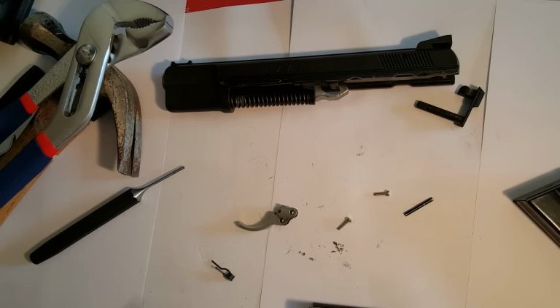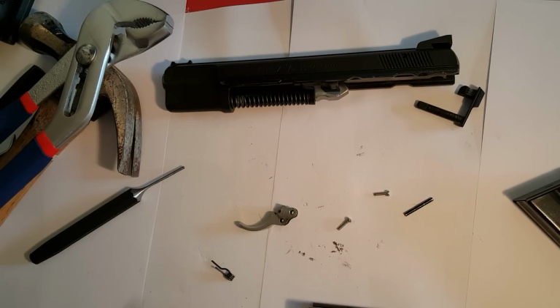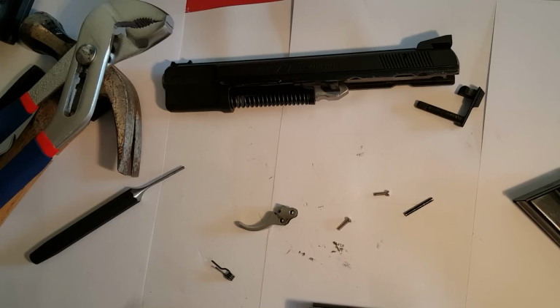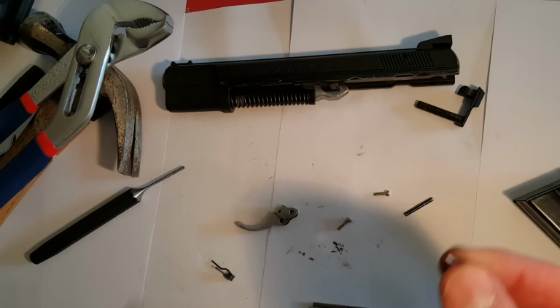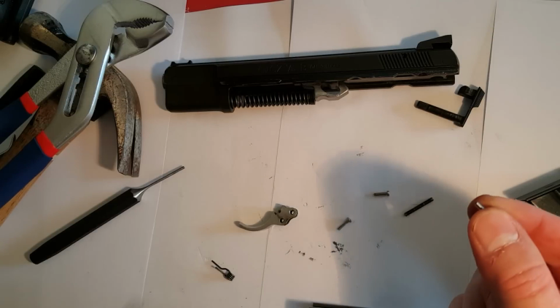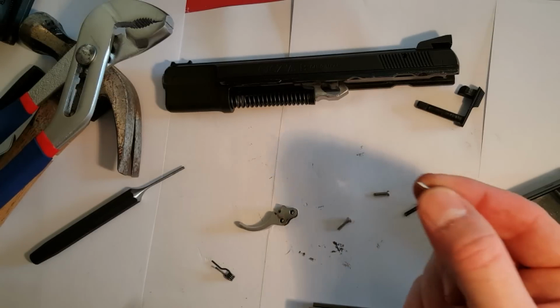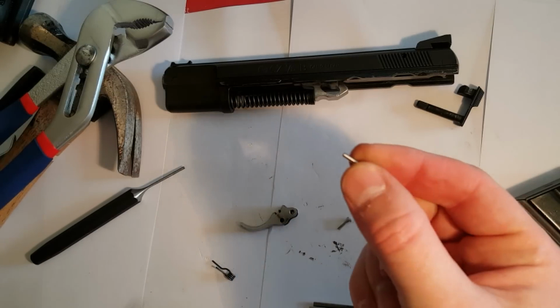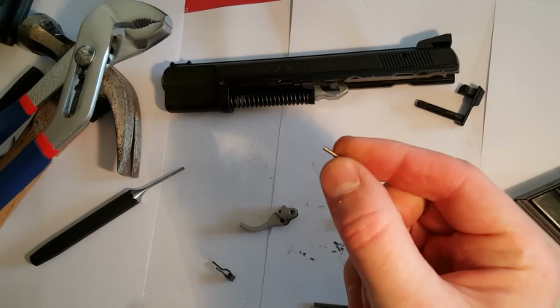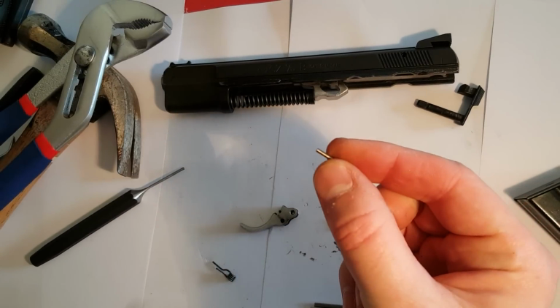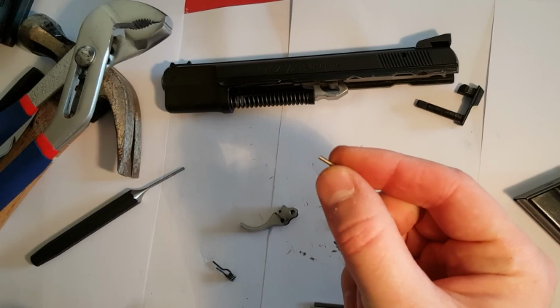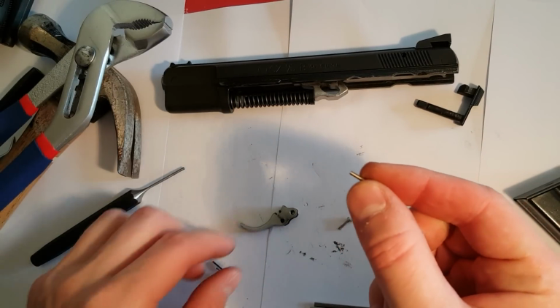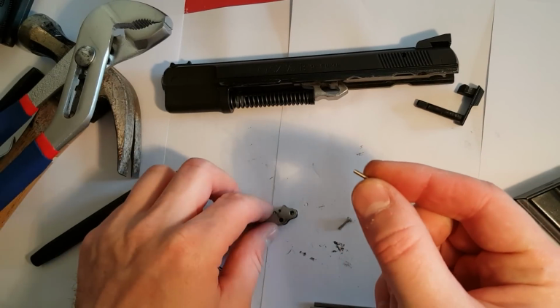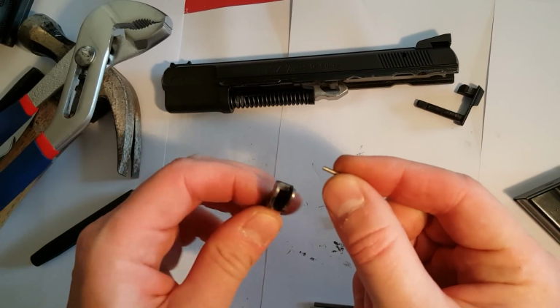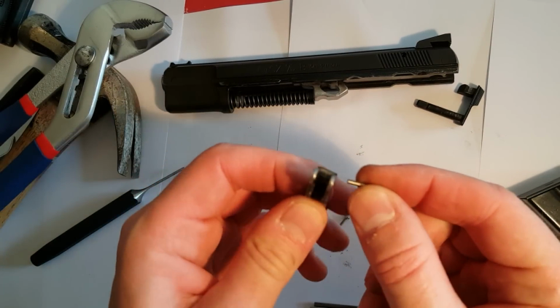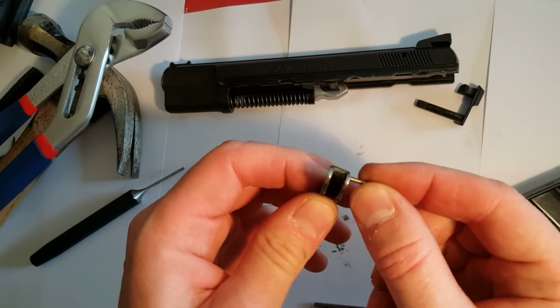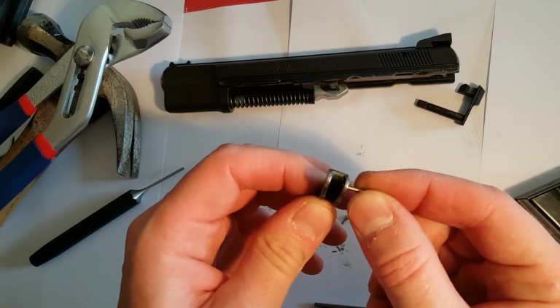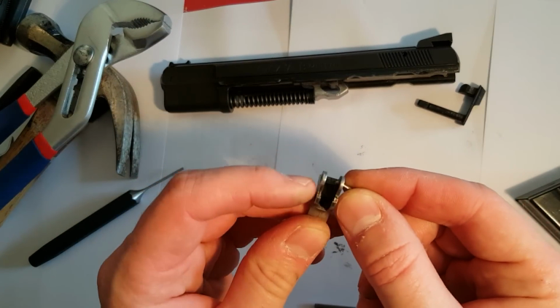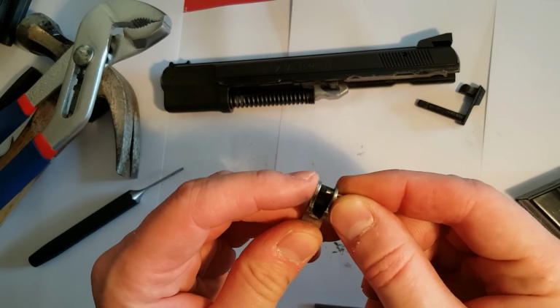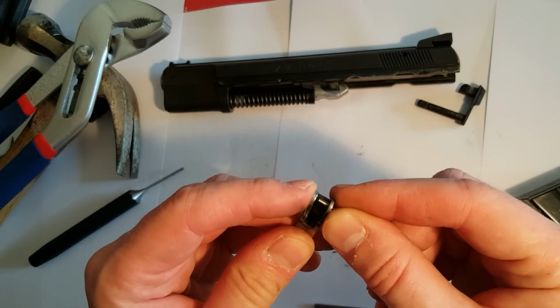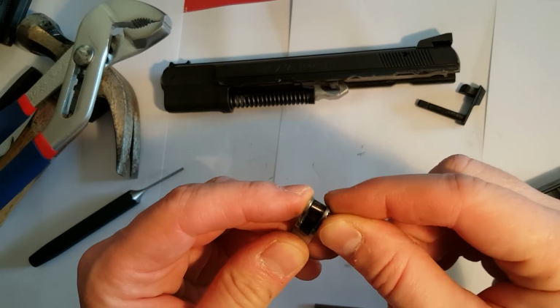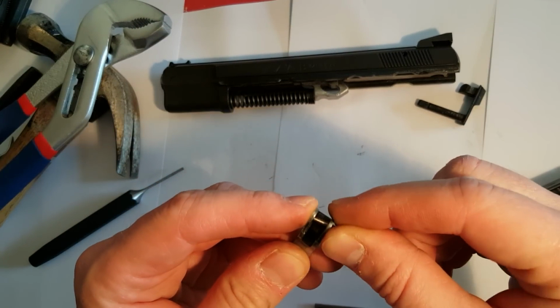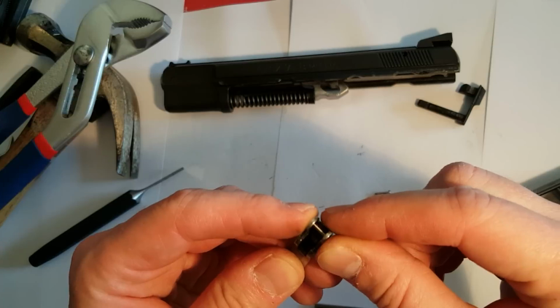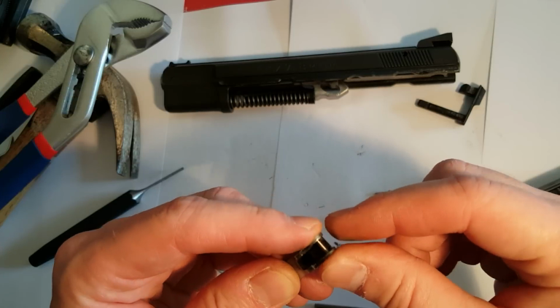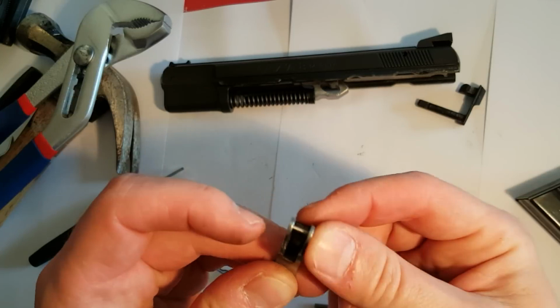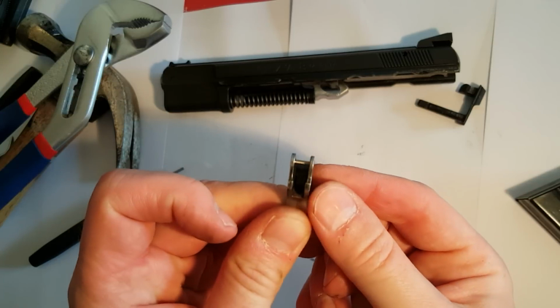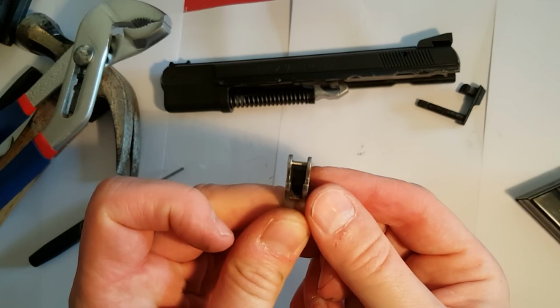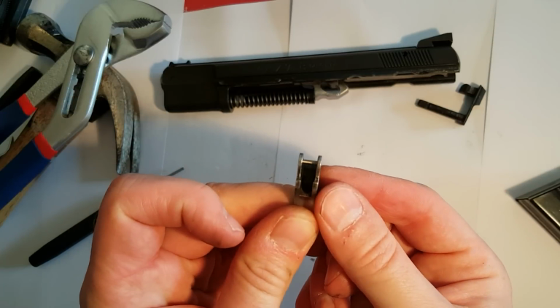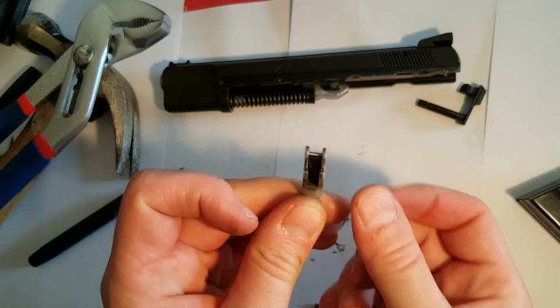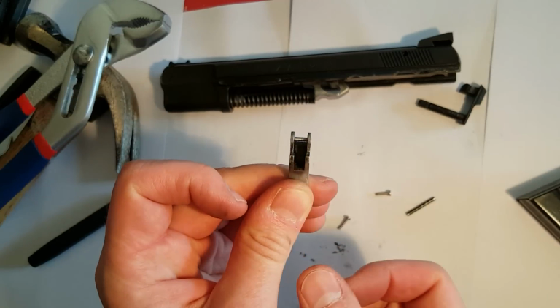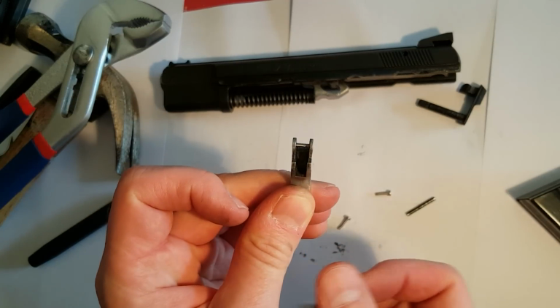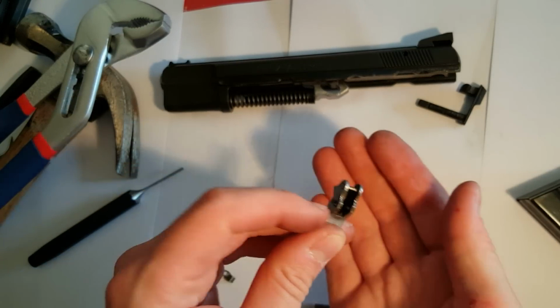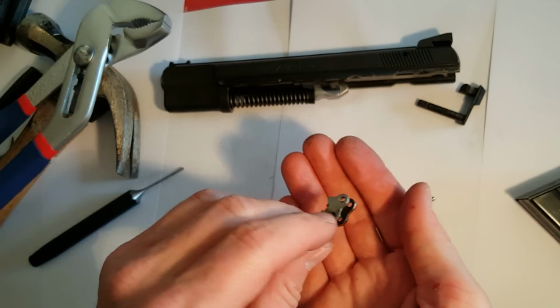Well, that's the easy part. Now we have to put it back together. You need to make a small pin which is just the size of the trigger.